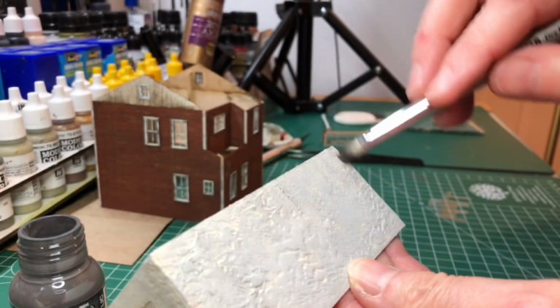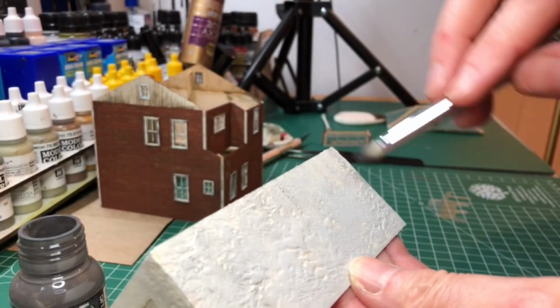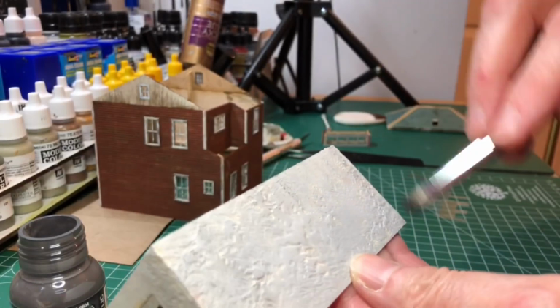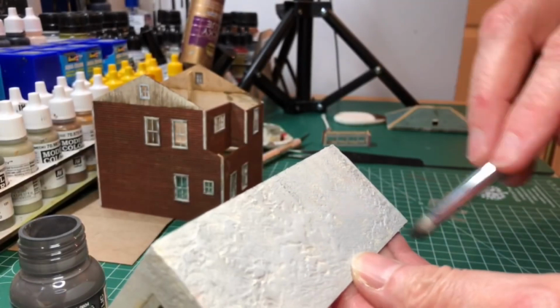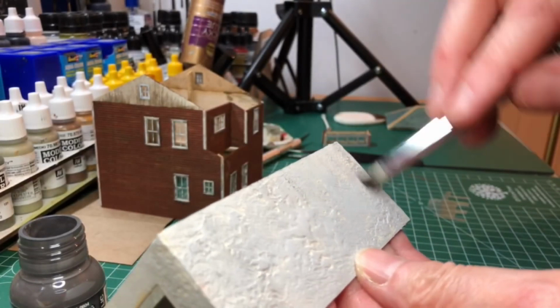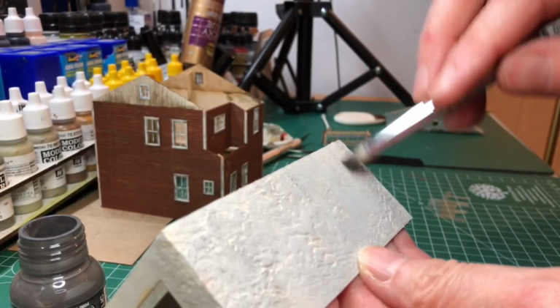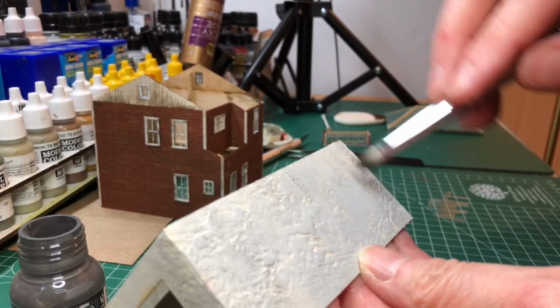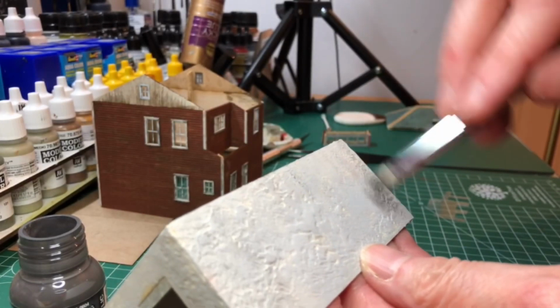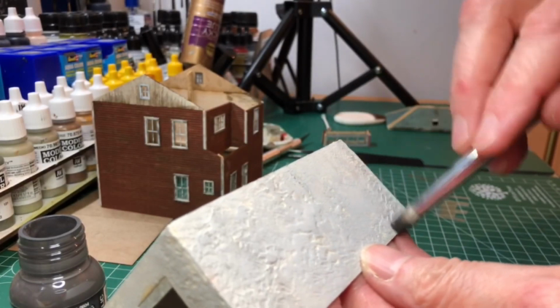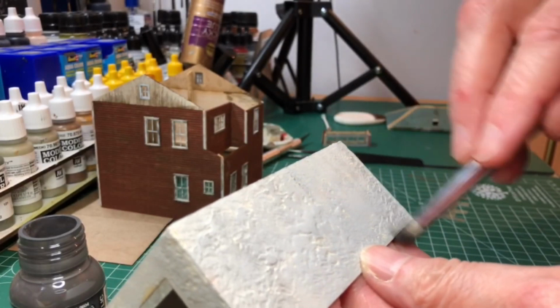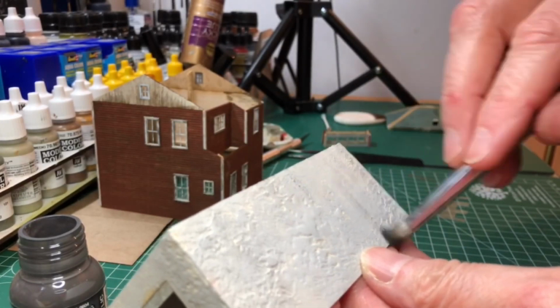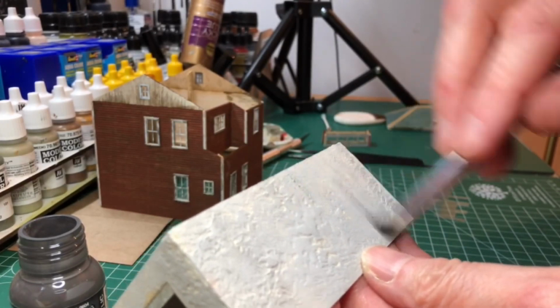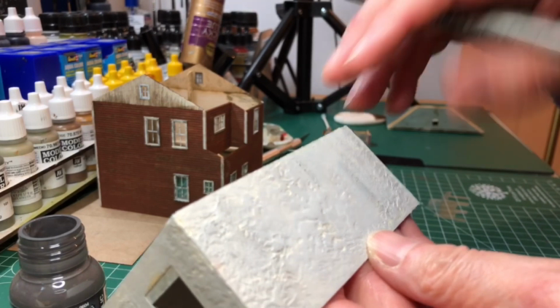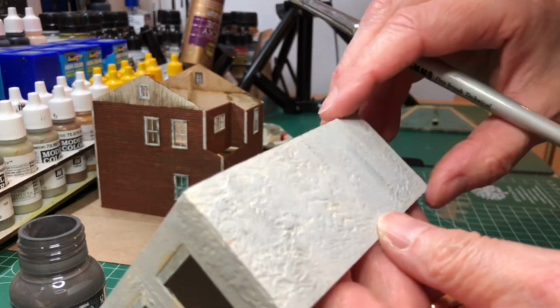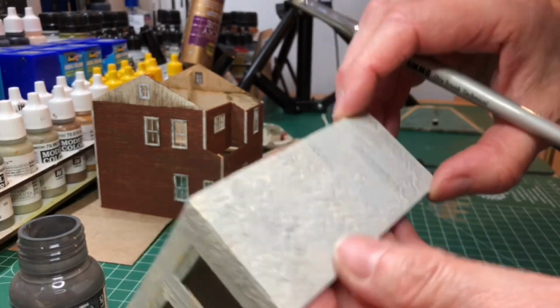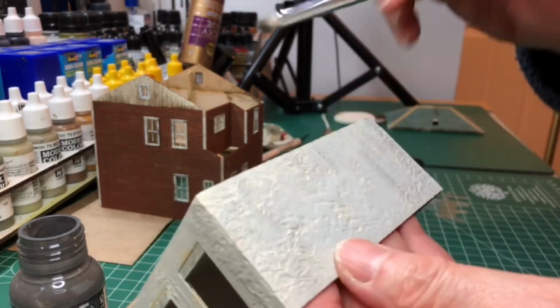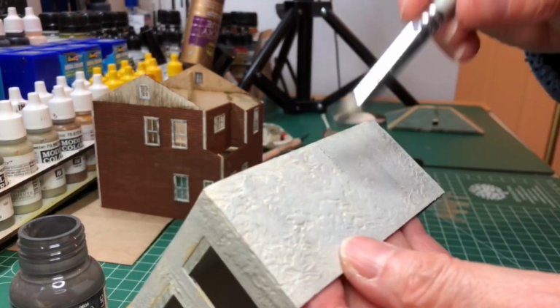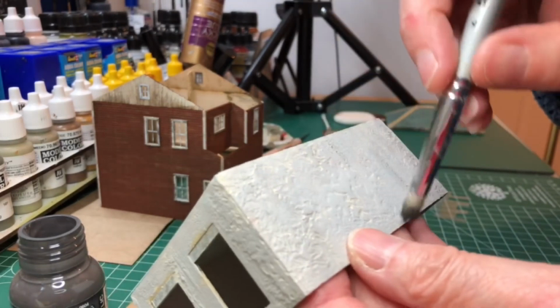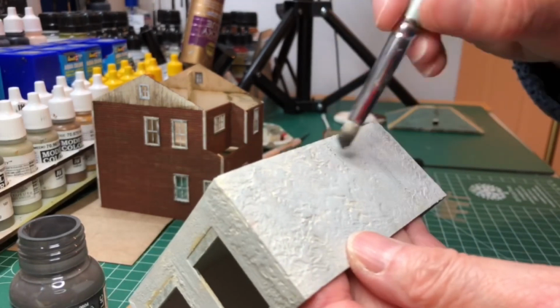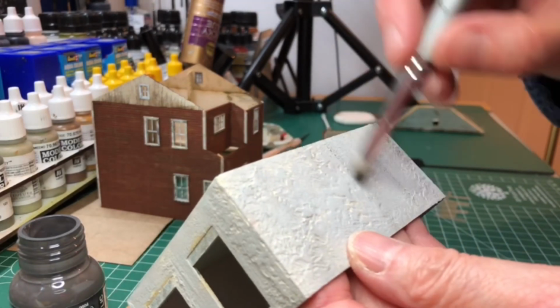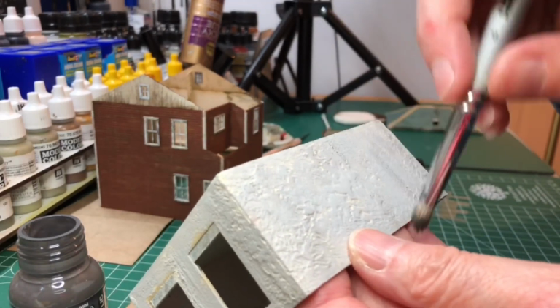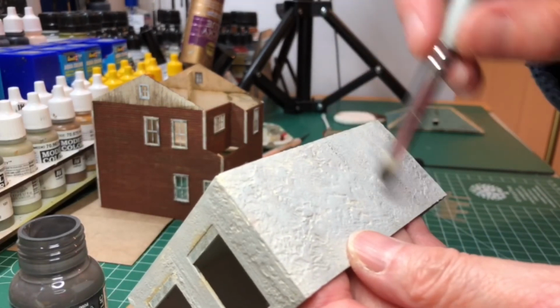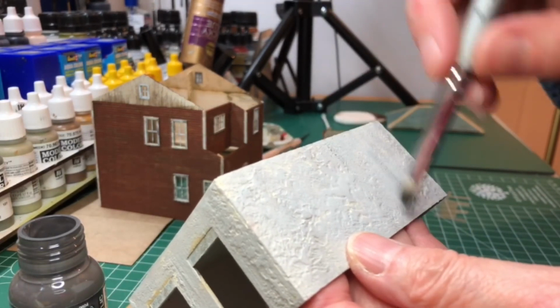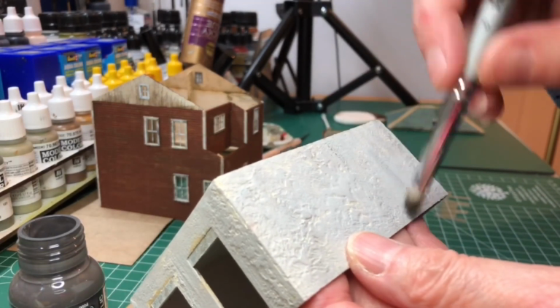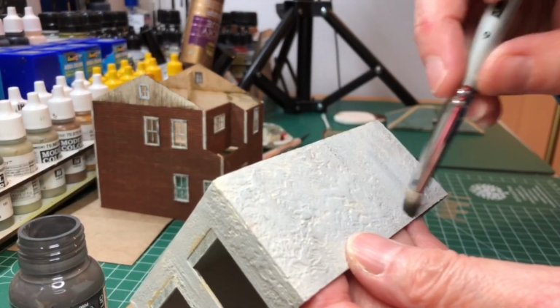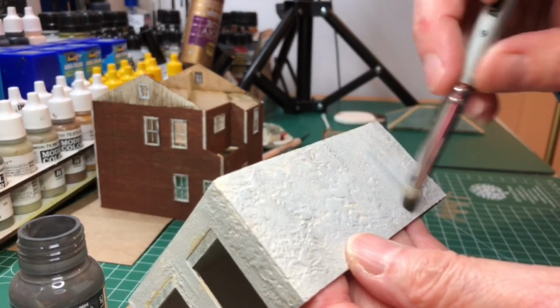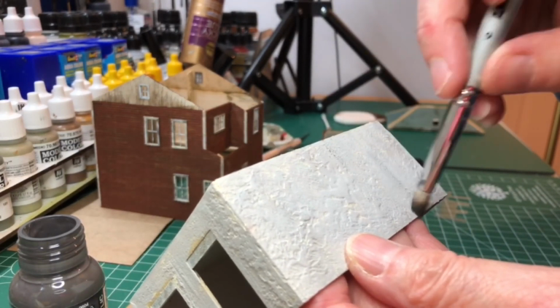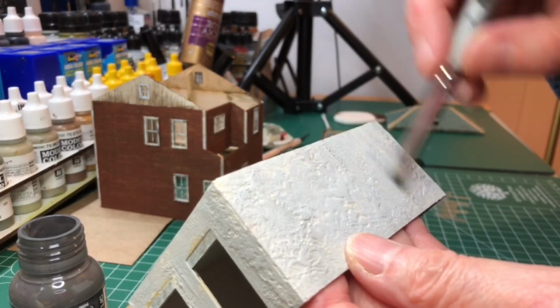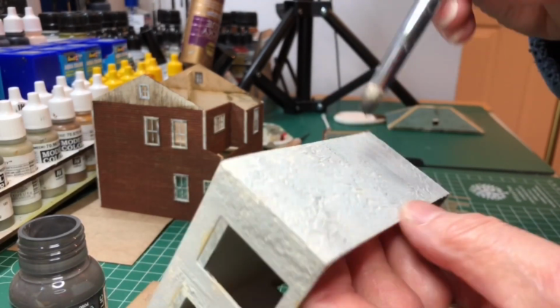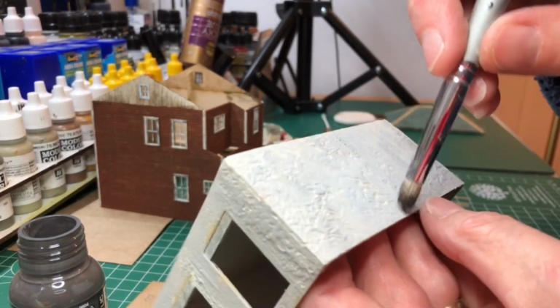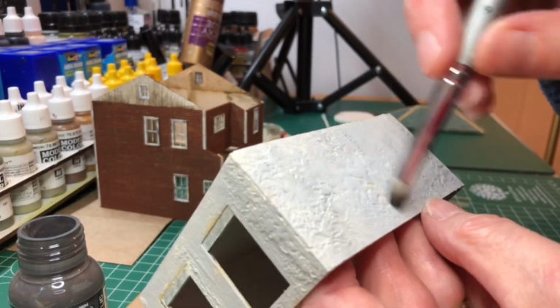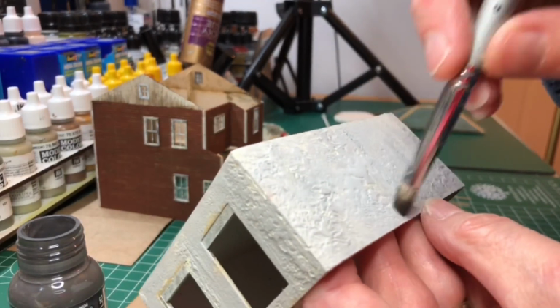Next I'm just using some Ammo shaders to do some dry brushing to give the effect of some streaks down the side of the render.